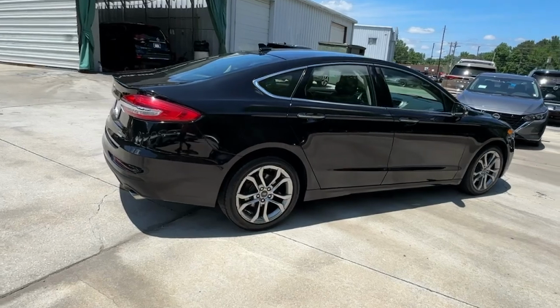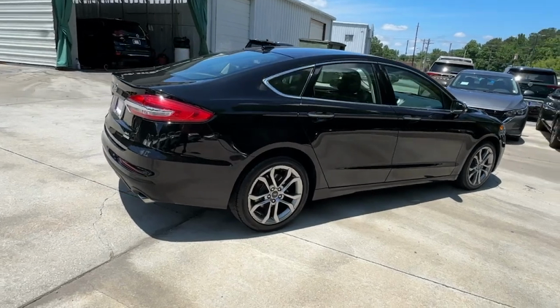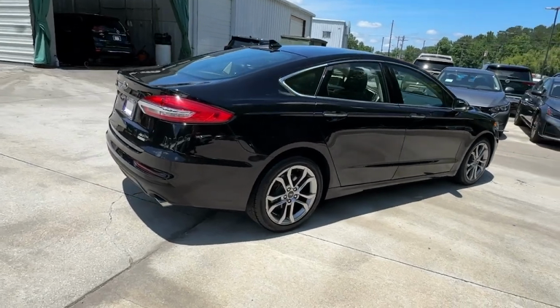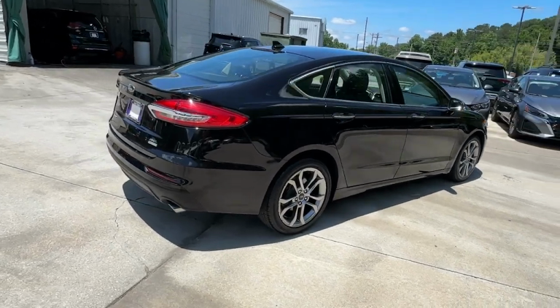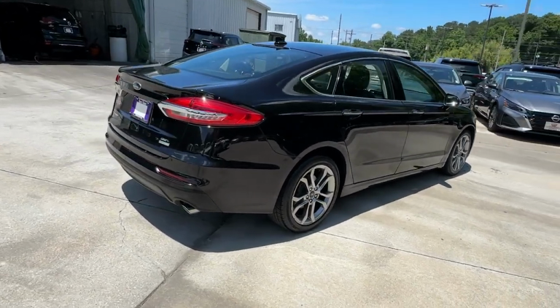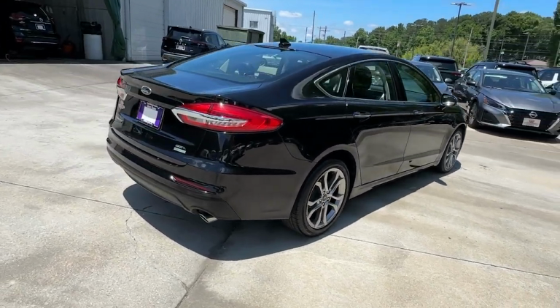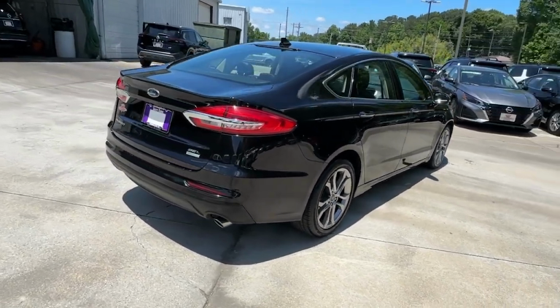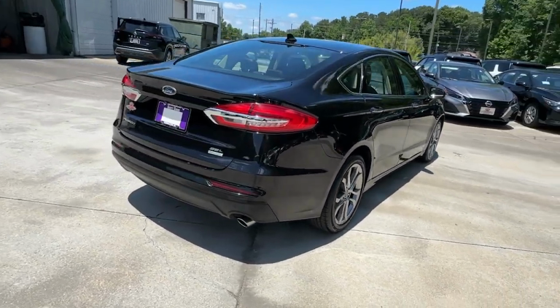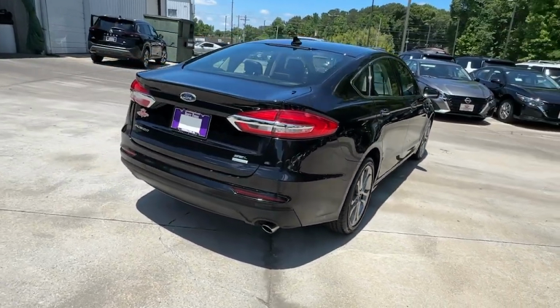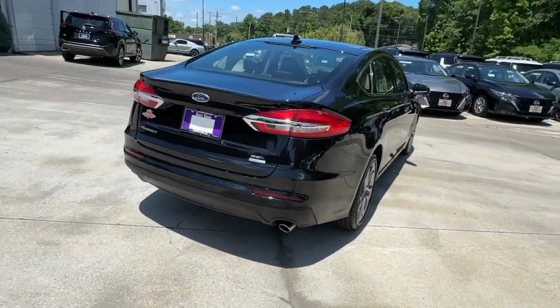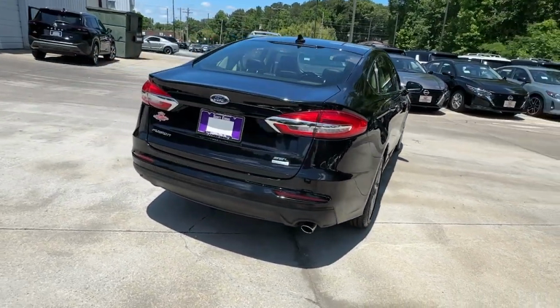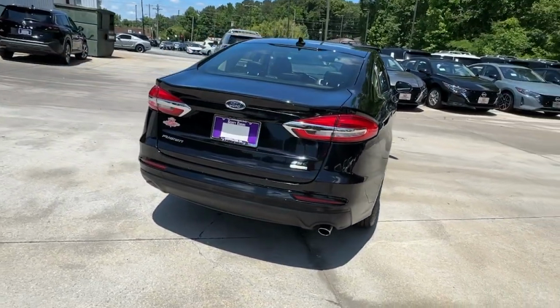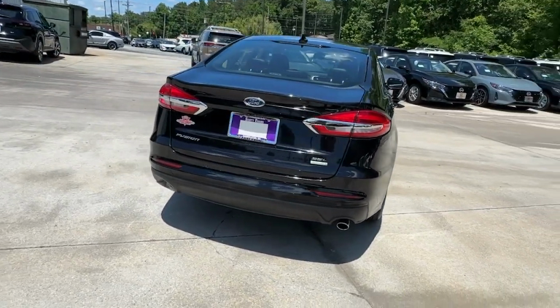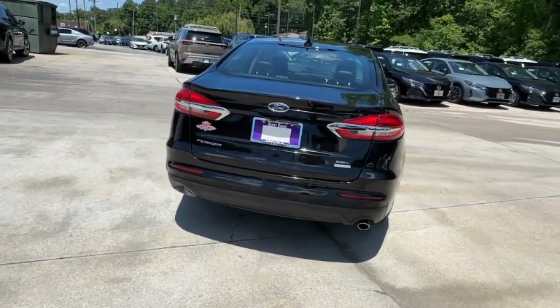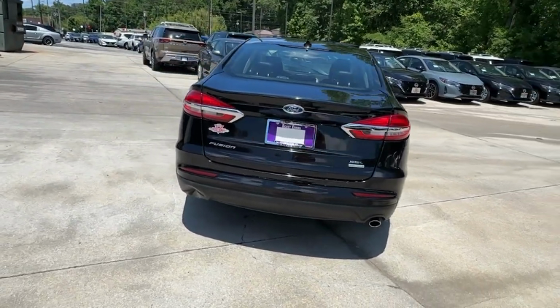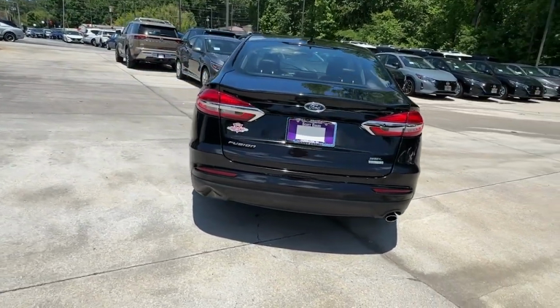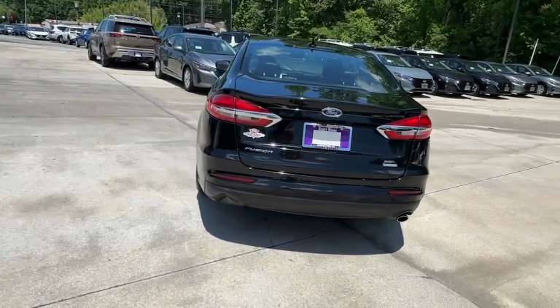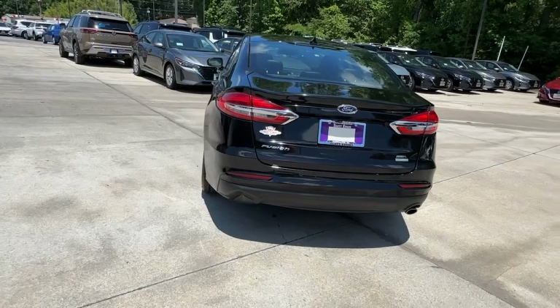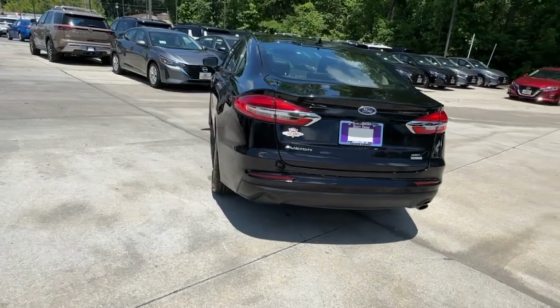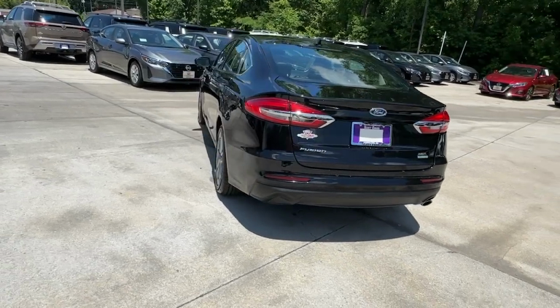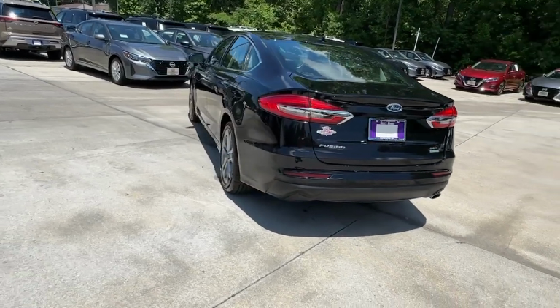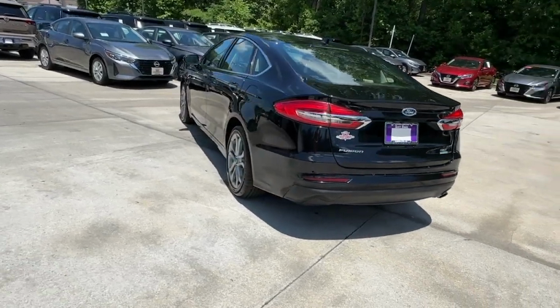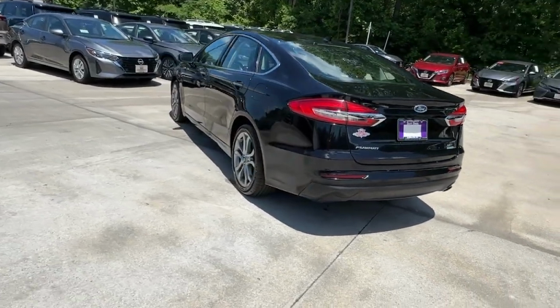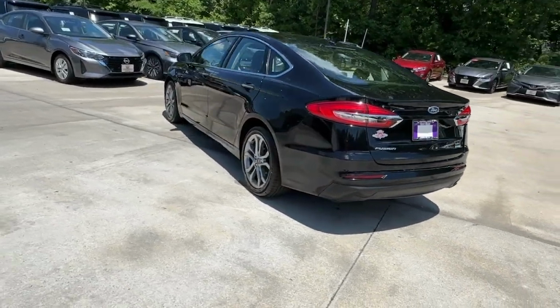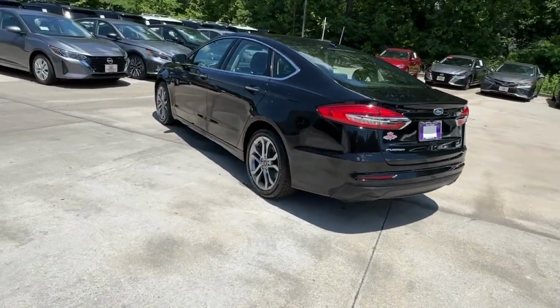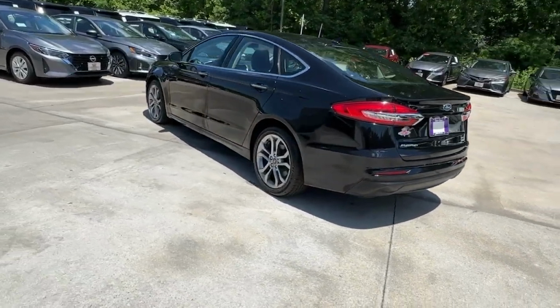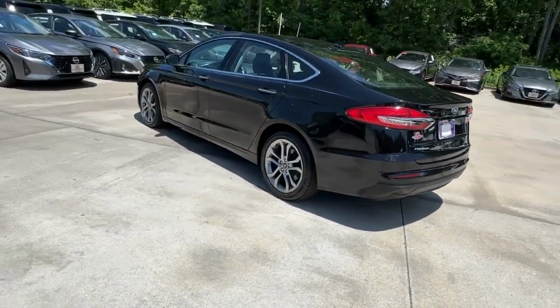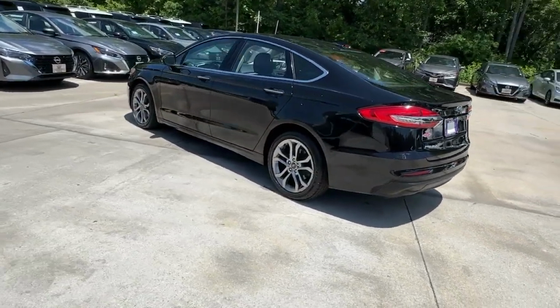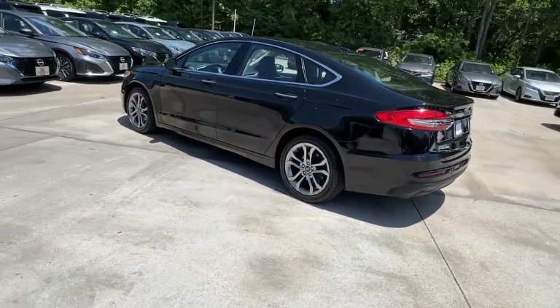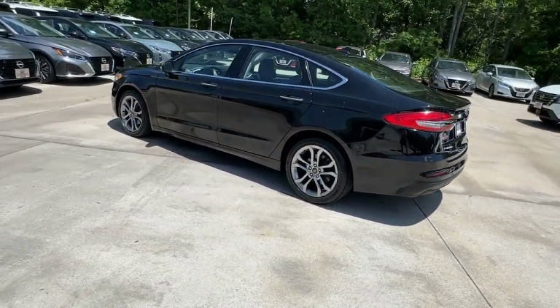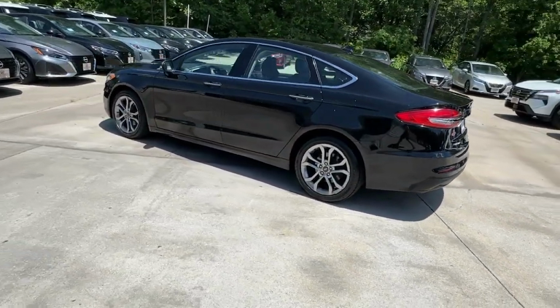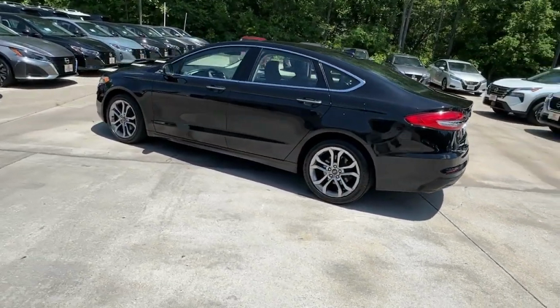This sleek Fusion is ready to take you wherever you need to go in stylish luxury. It delivers smart tech and a smooth ride so you can relax and focus on the drive.